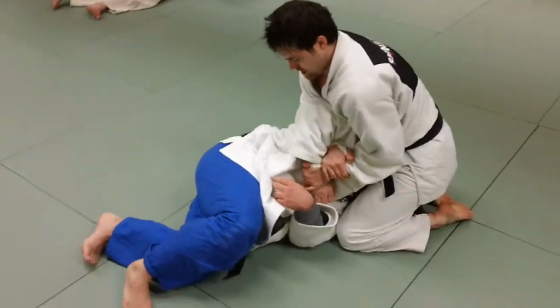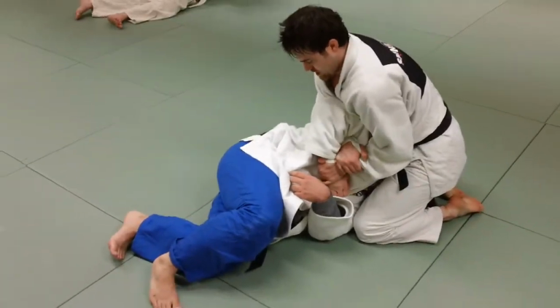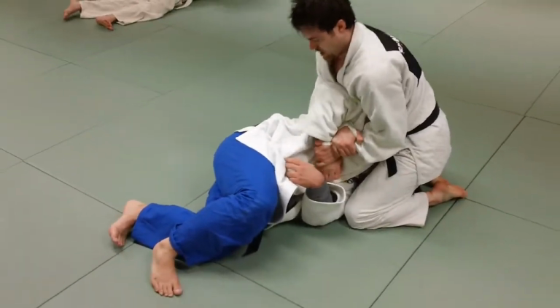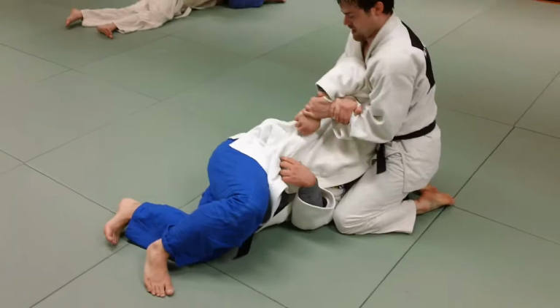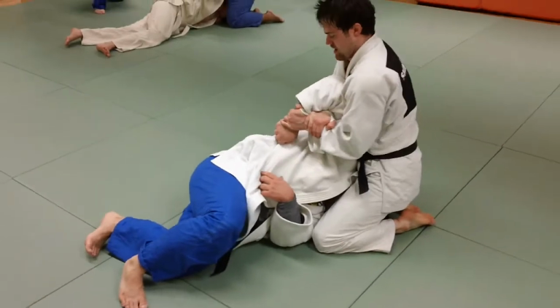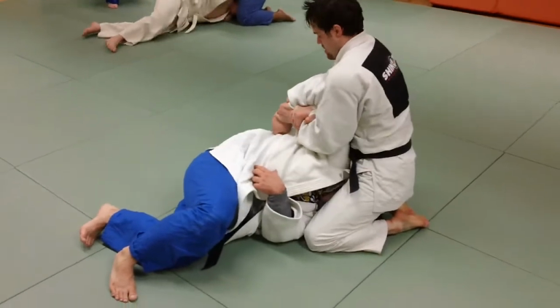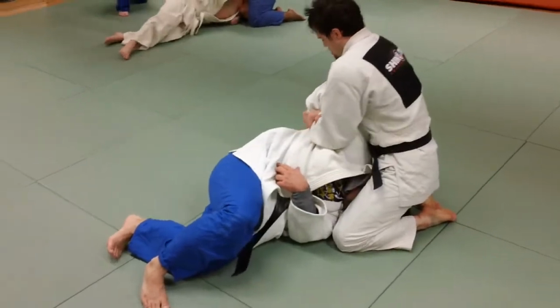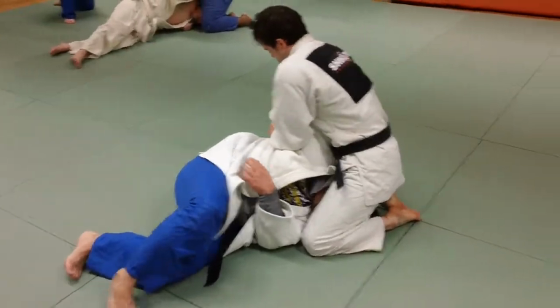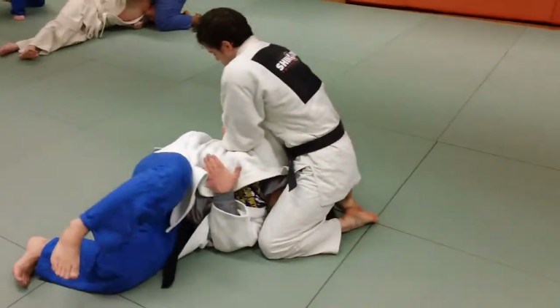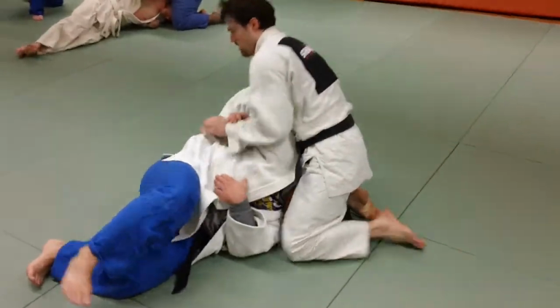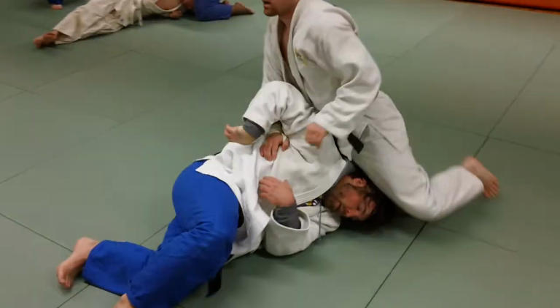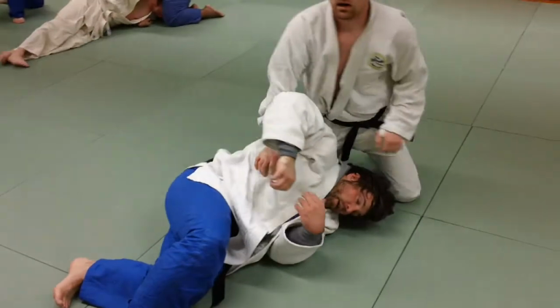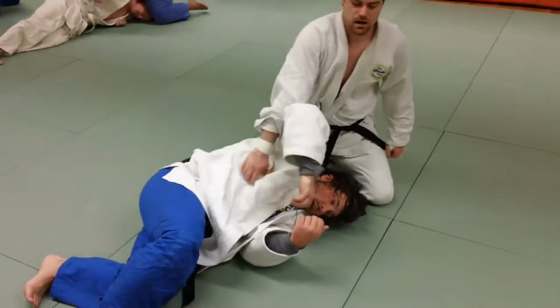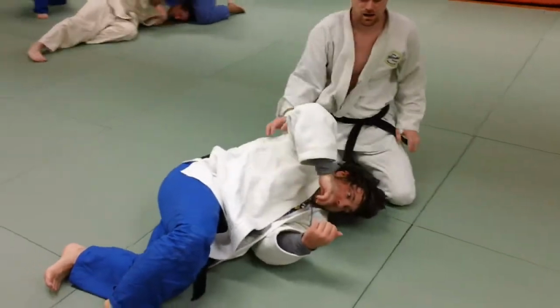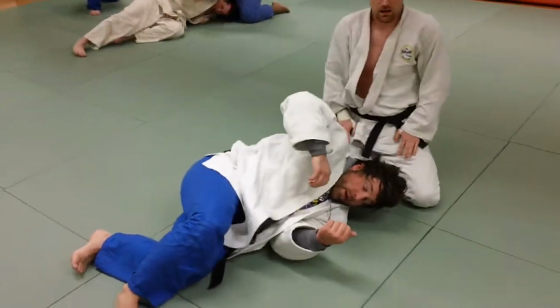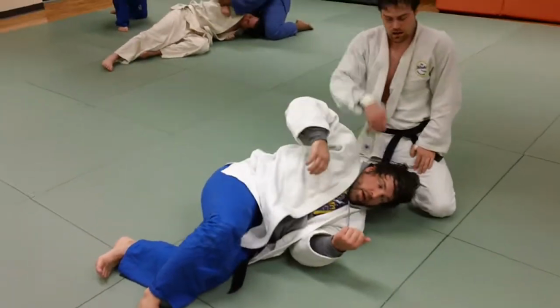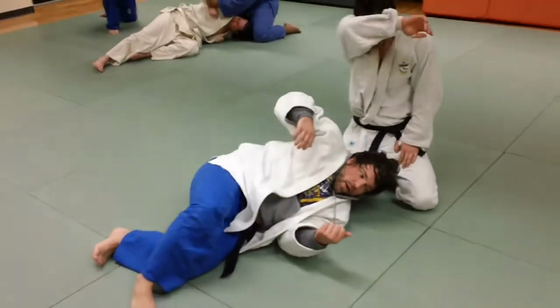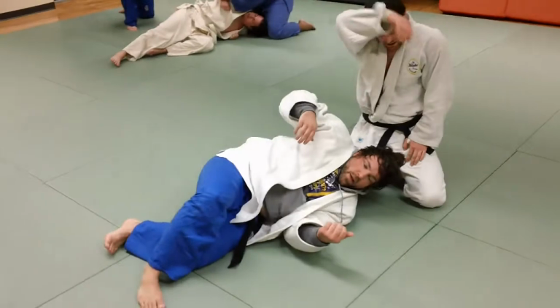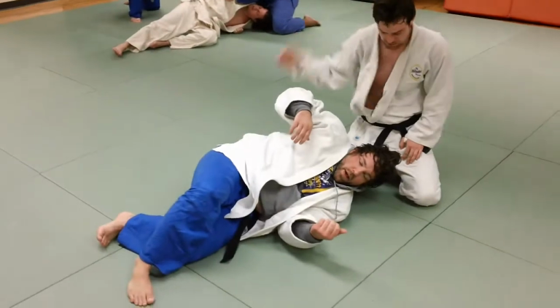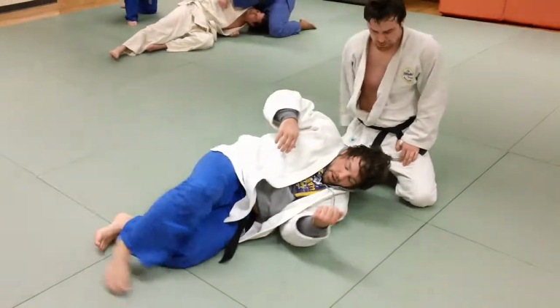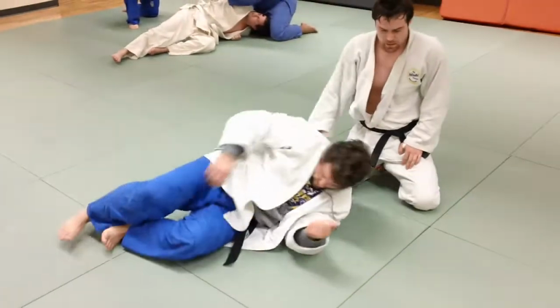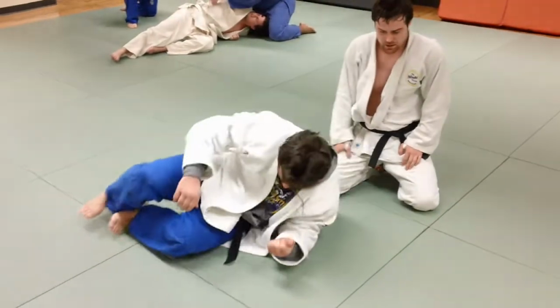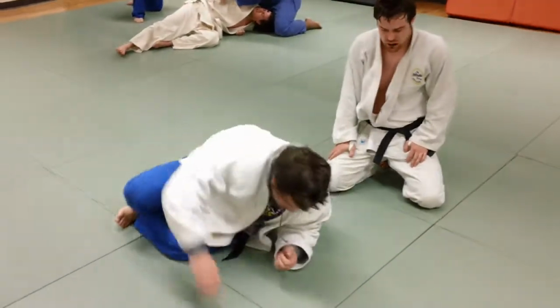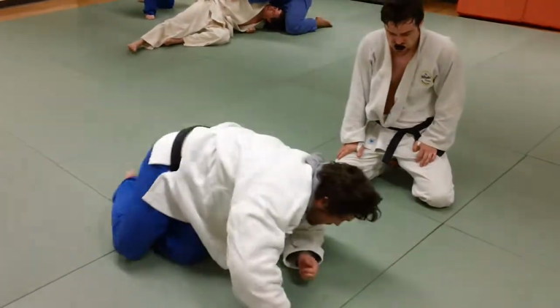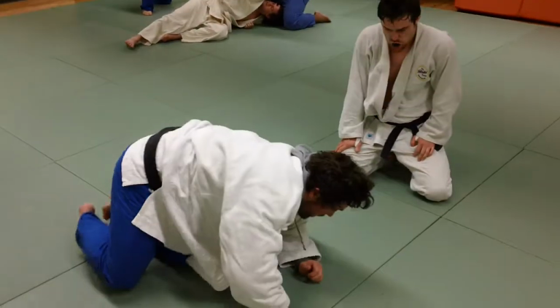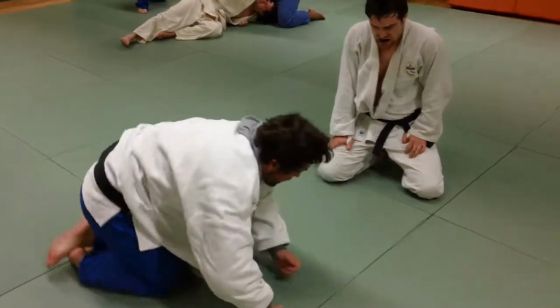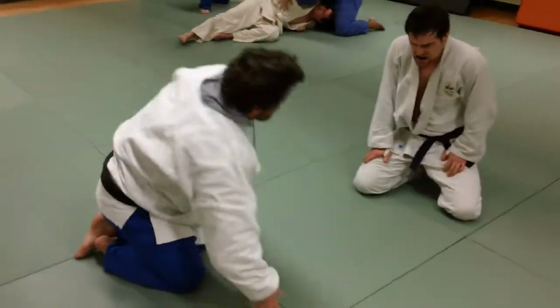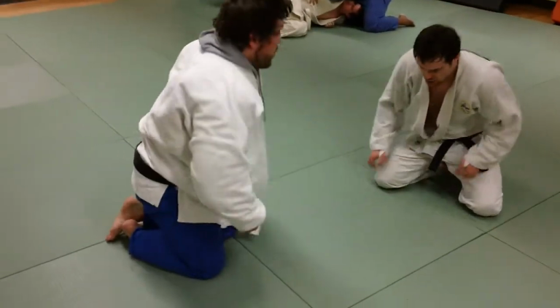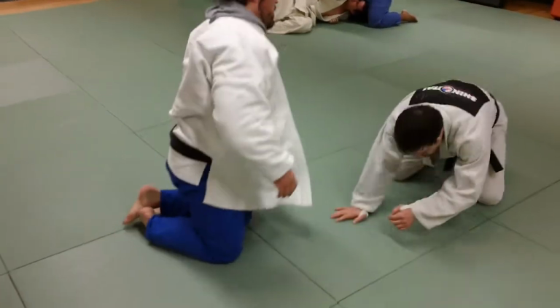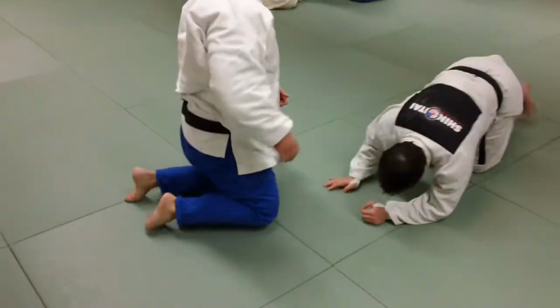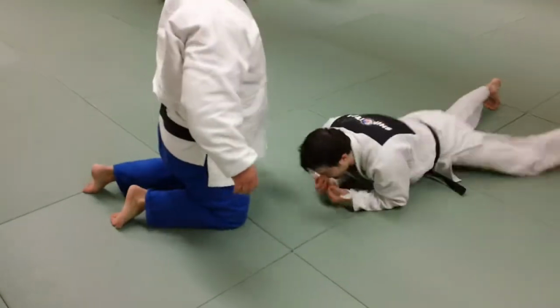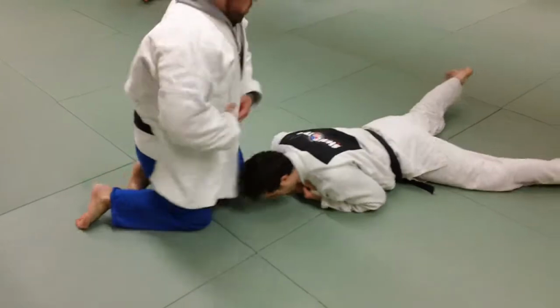It's very much a shoulder lock, but it looks like an Udi Garami — and it is an Udi Garami — because it's jacking the shoulder up, and the elbow up too, but it's really a shoulder technique. And that's what it is.